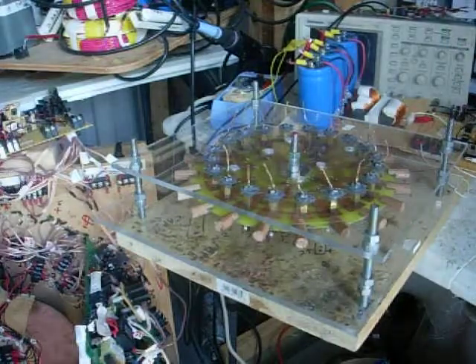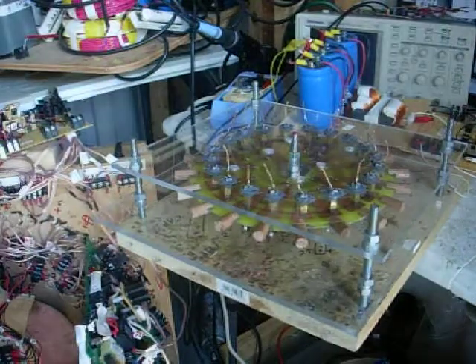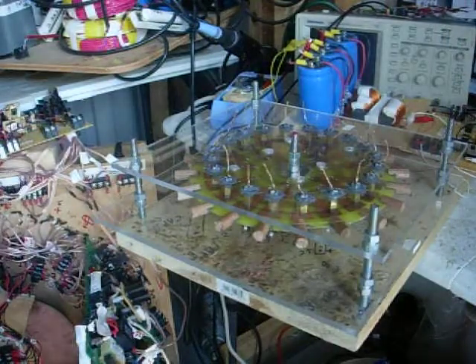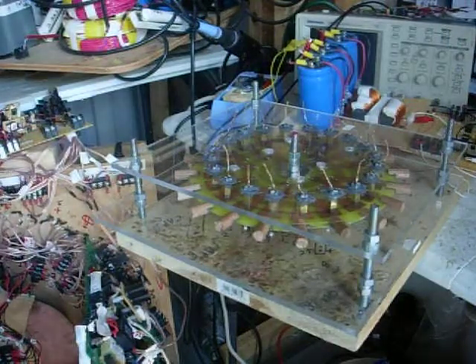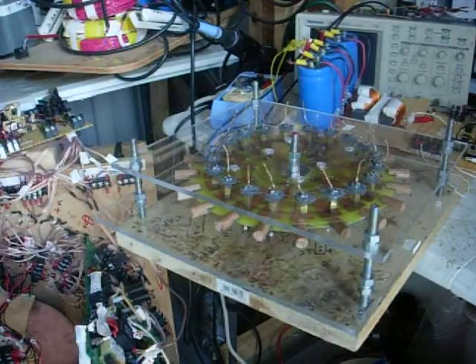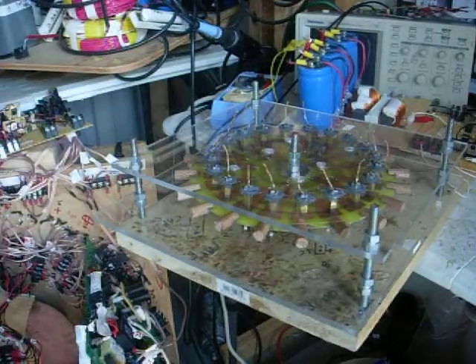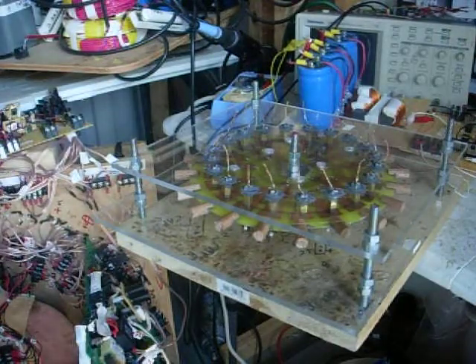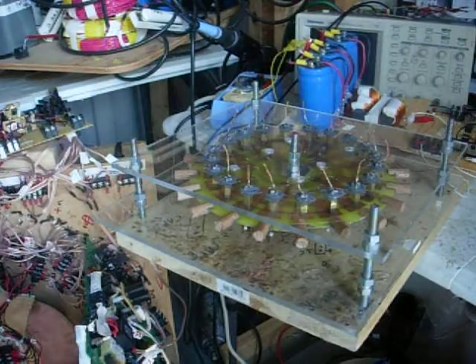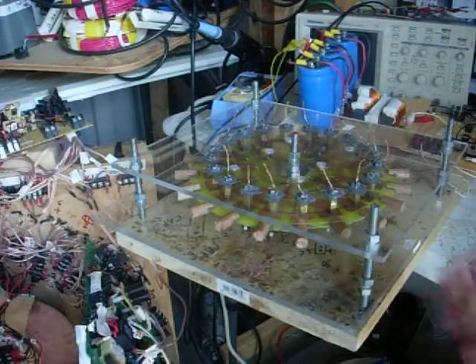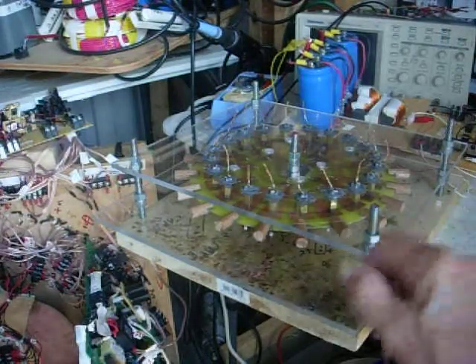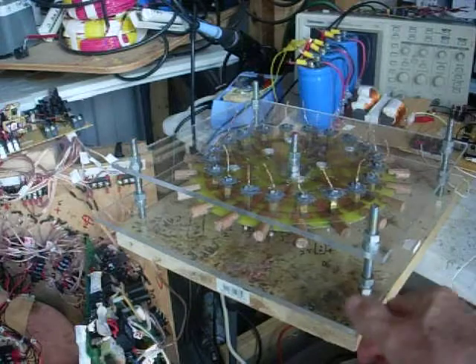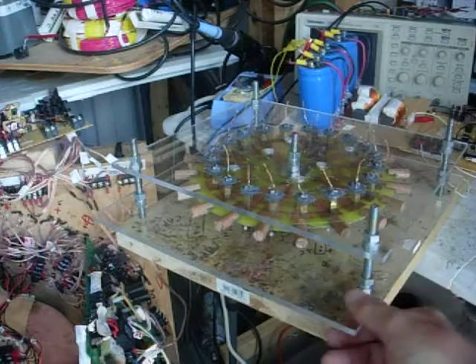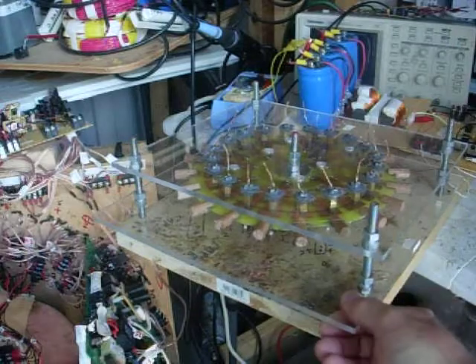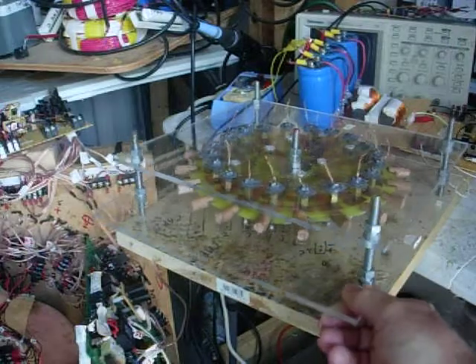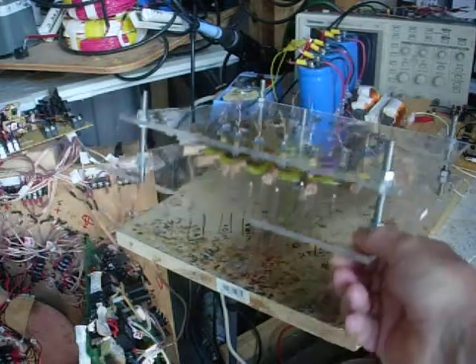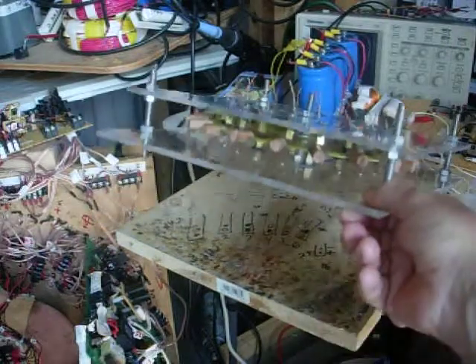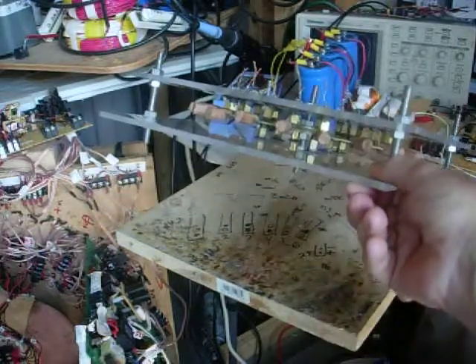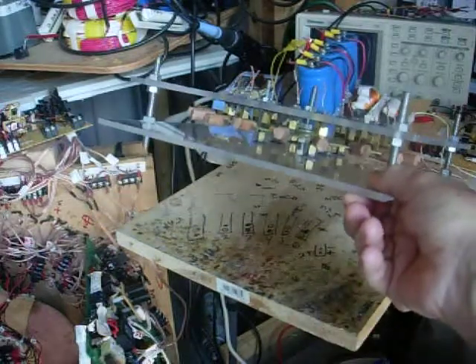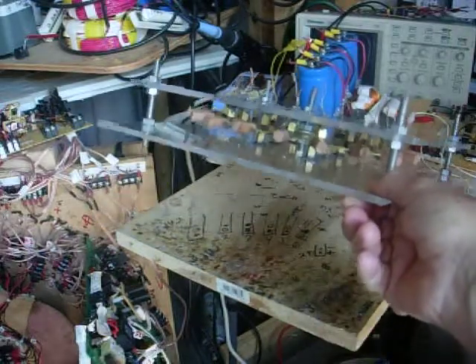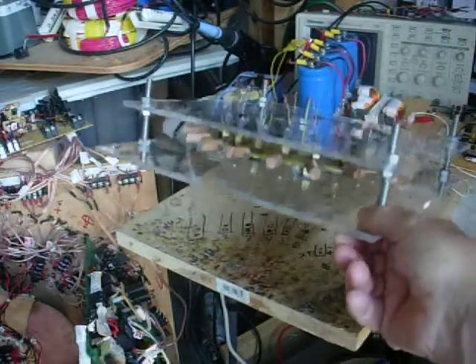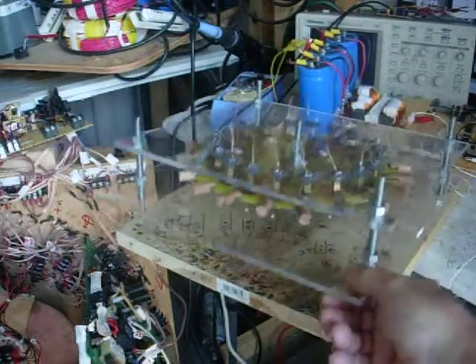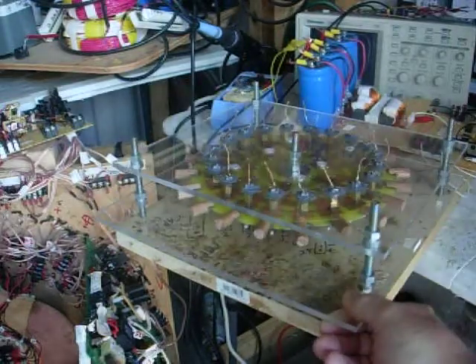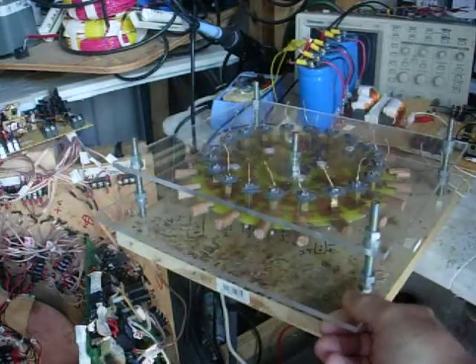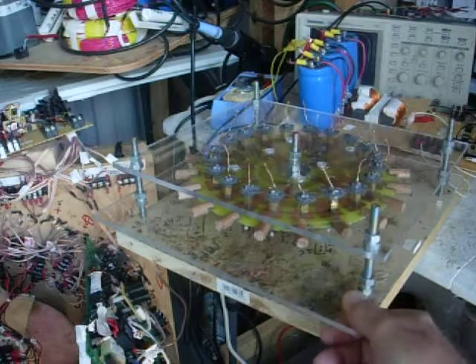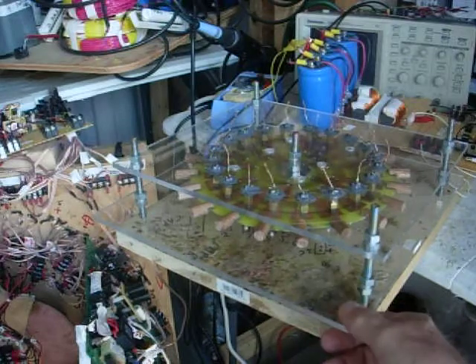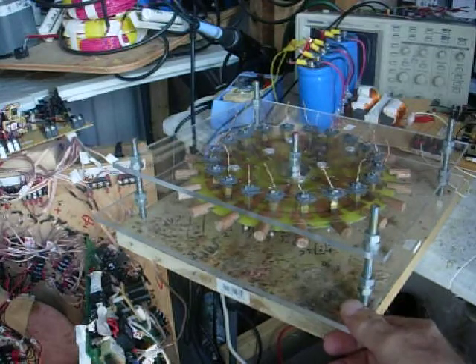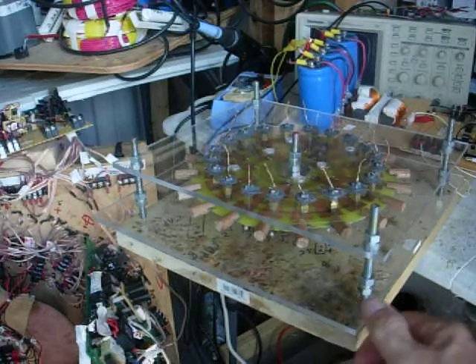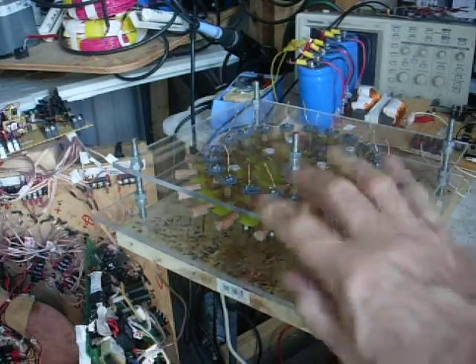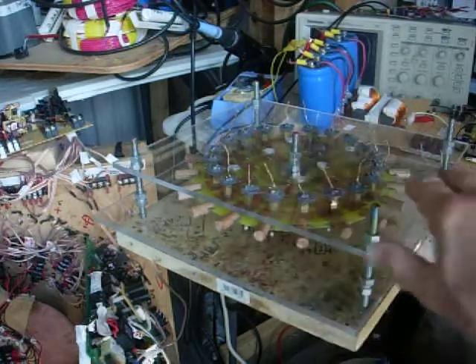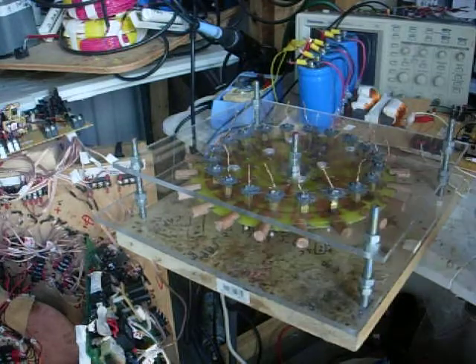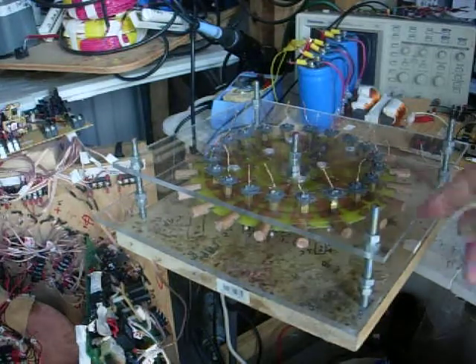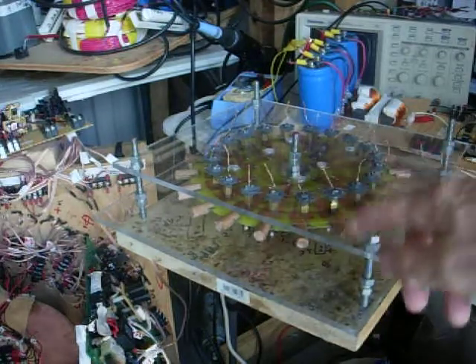Hi everybody, Gary Porter again. I just completed the assembly of the control disc that's going to control the three energy levels to the 20 different coils.